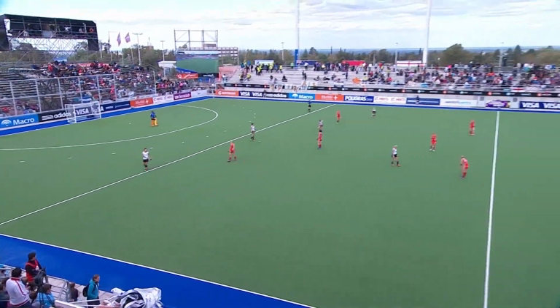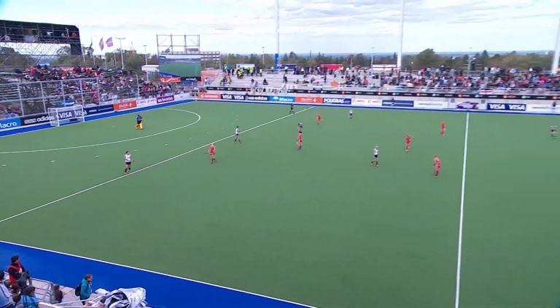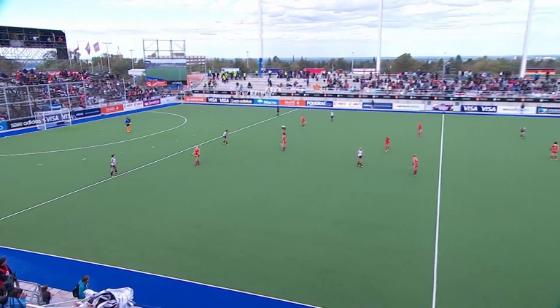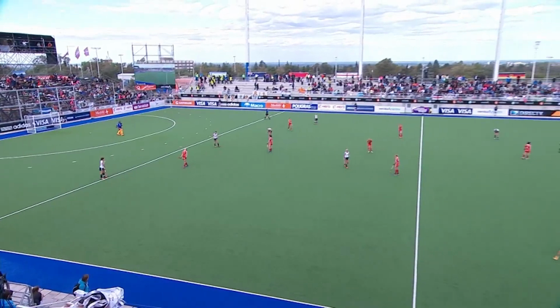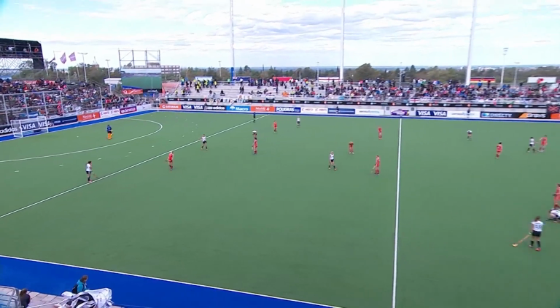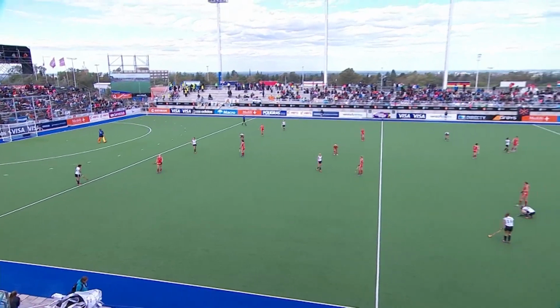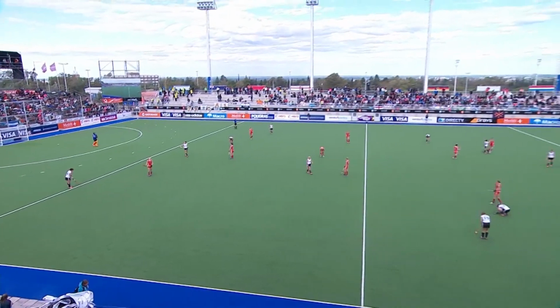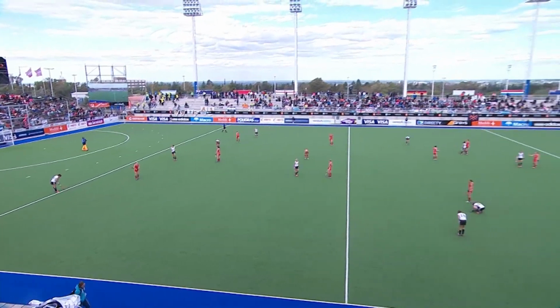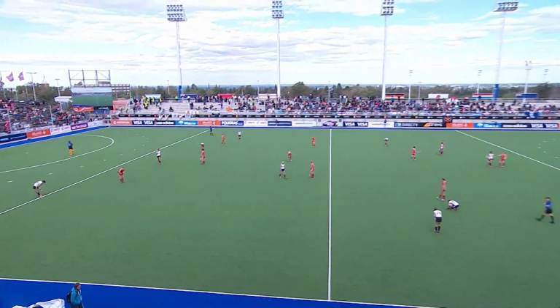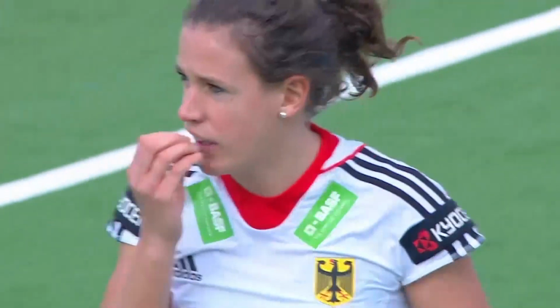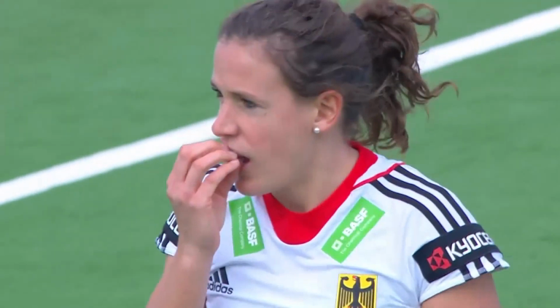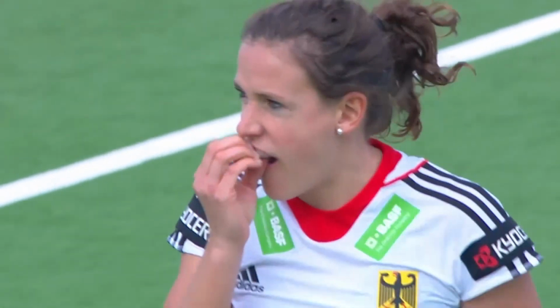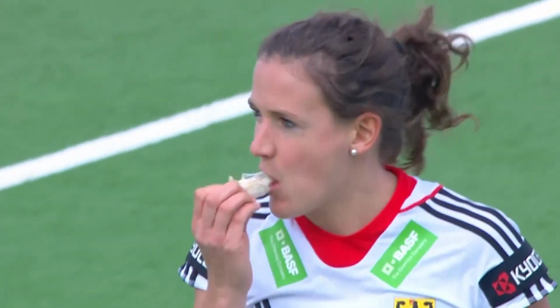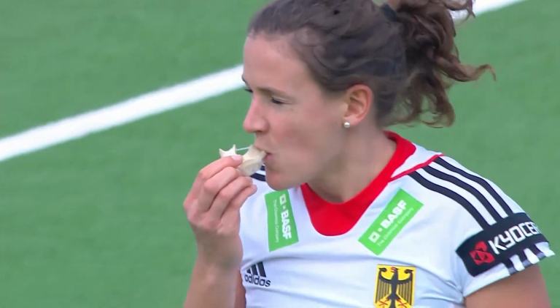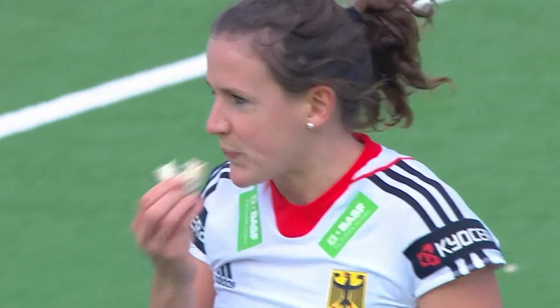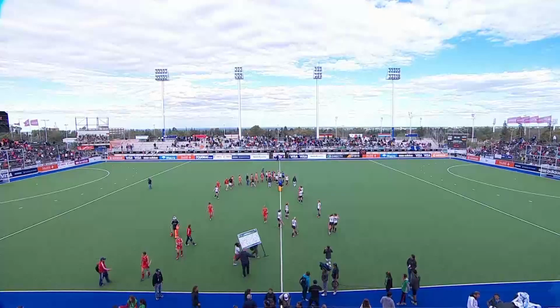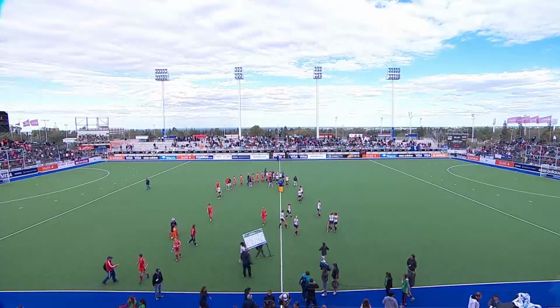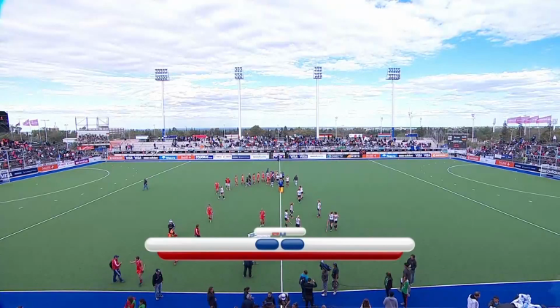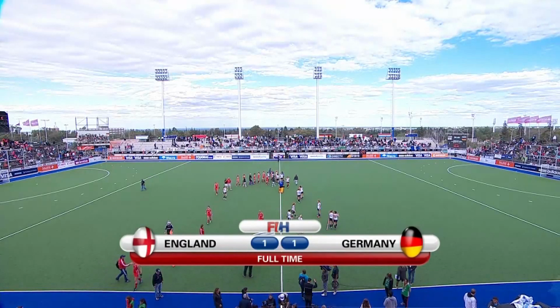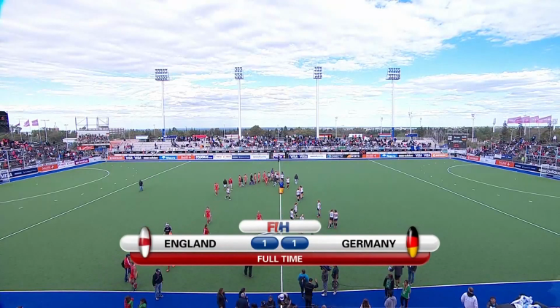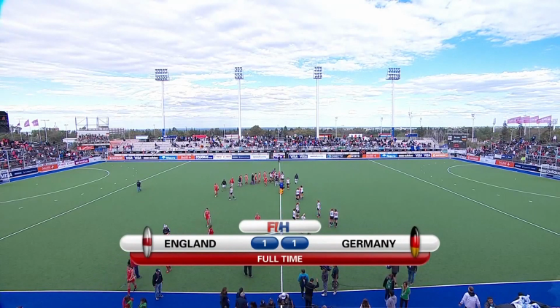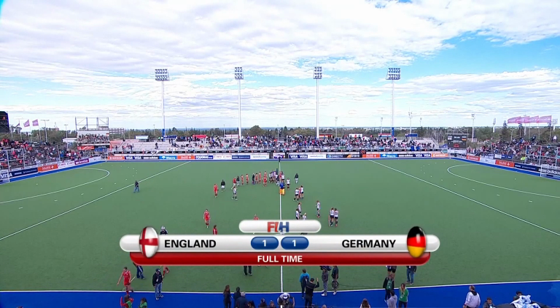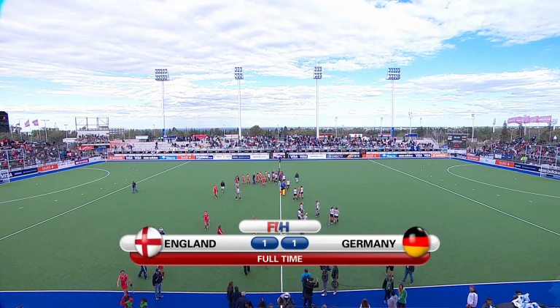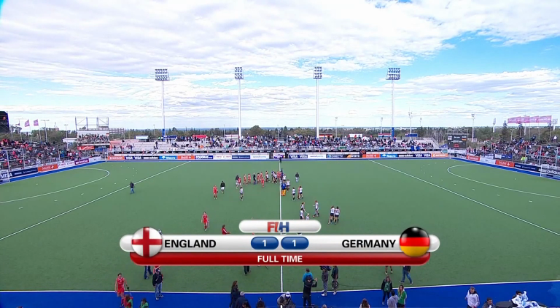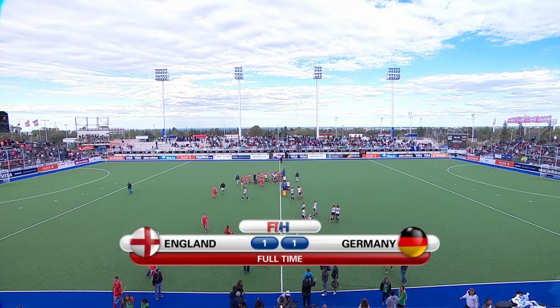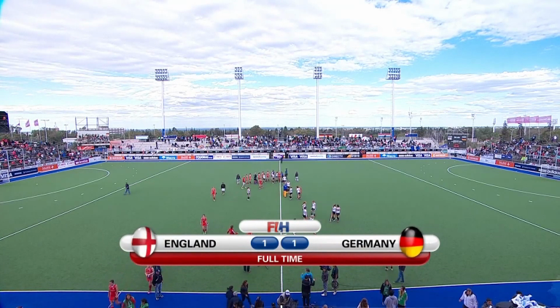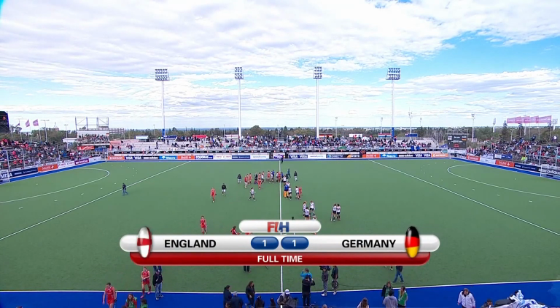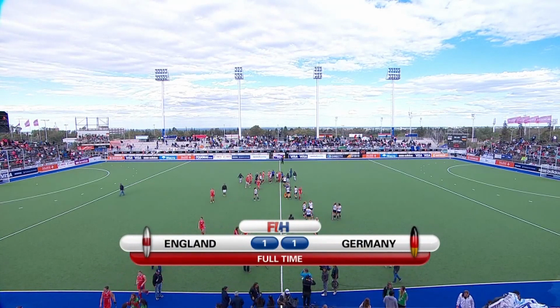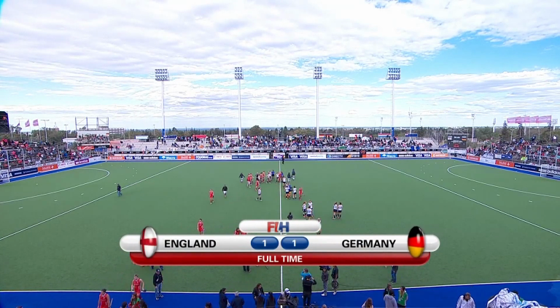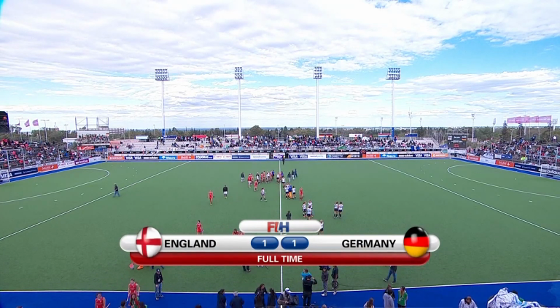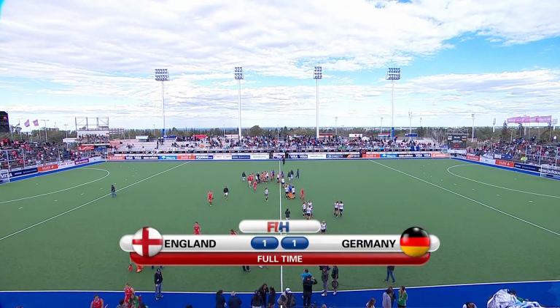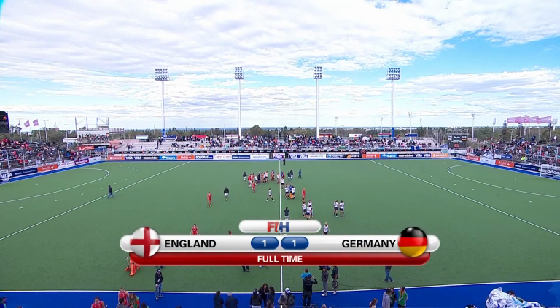There's the final hooter. England and Germany can't be split. What a thrilling final quarter we've had. It's England one, Germany one.